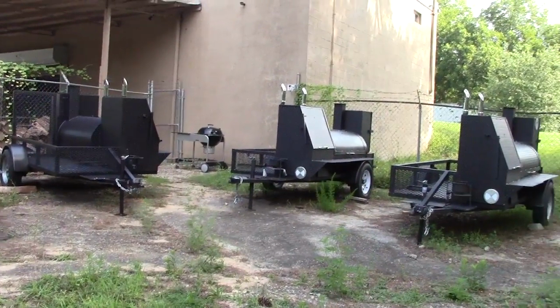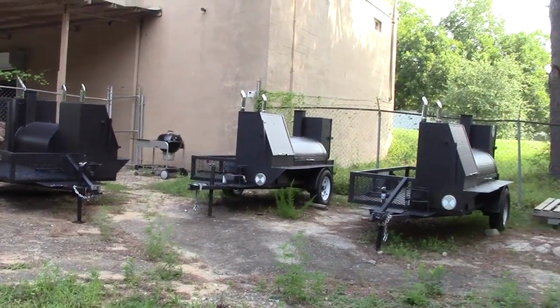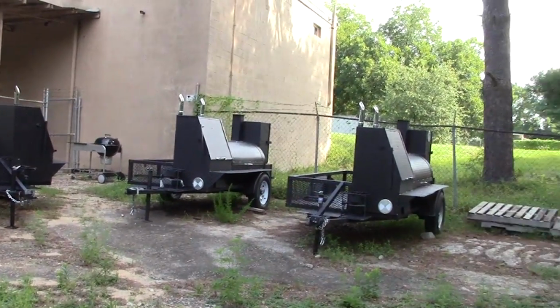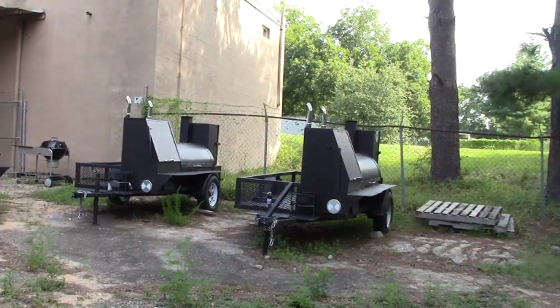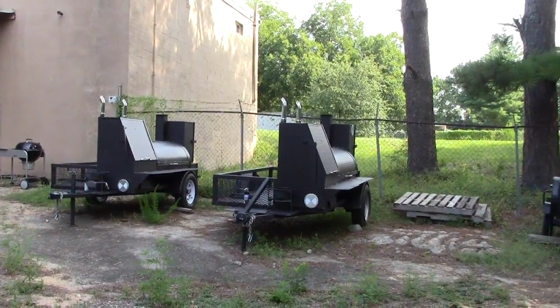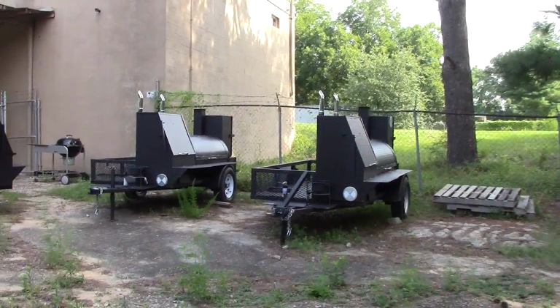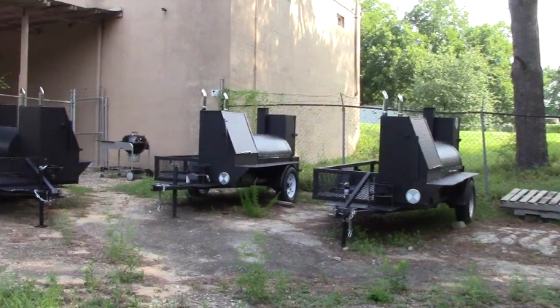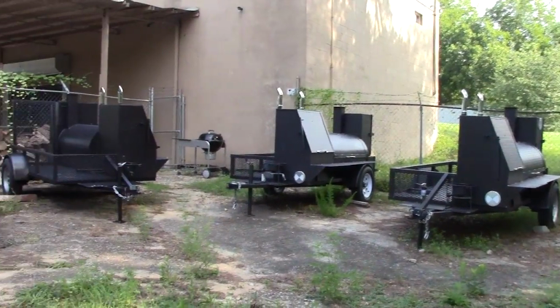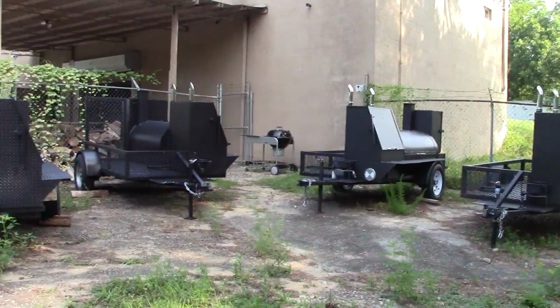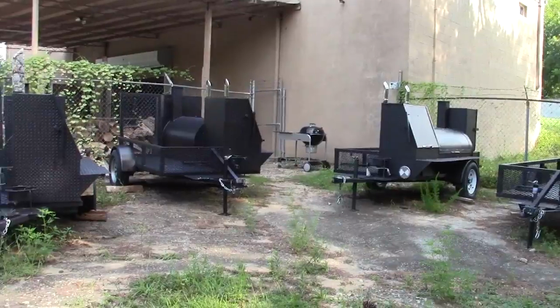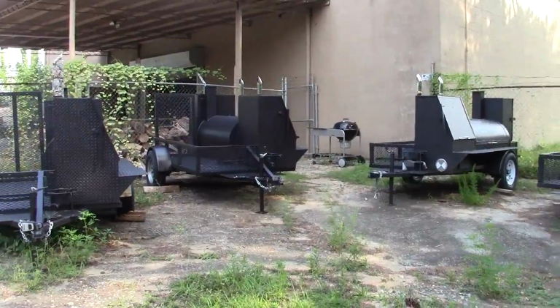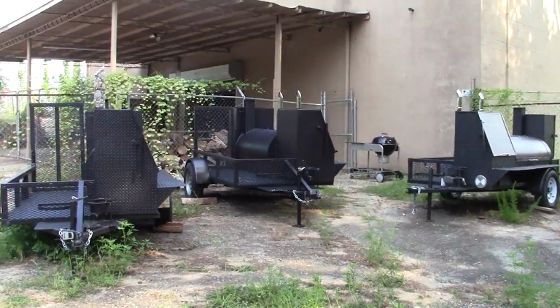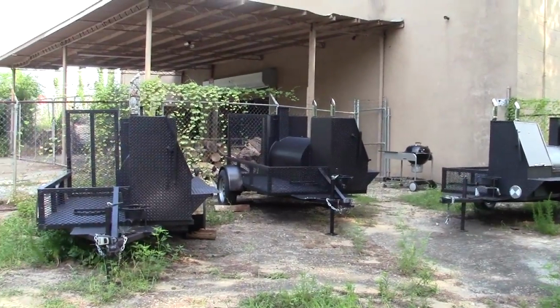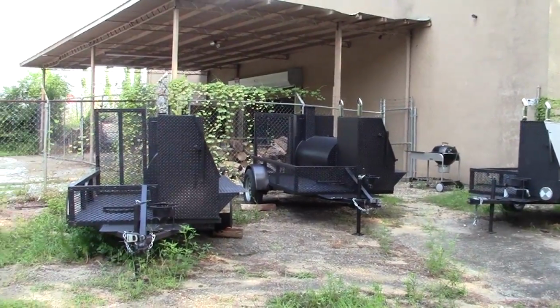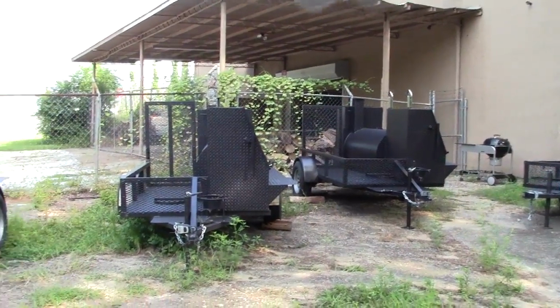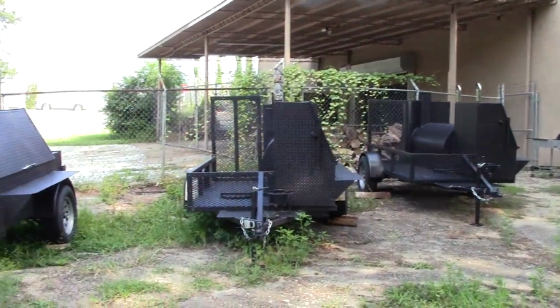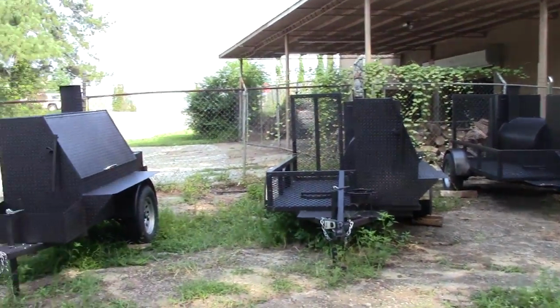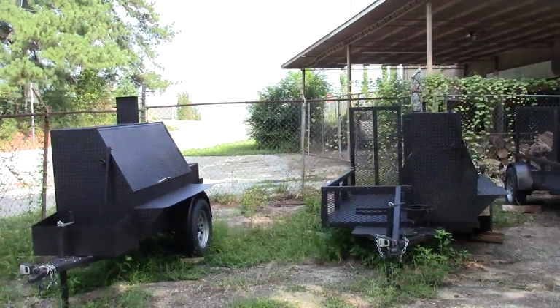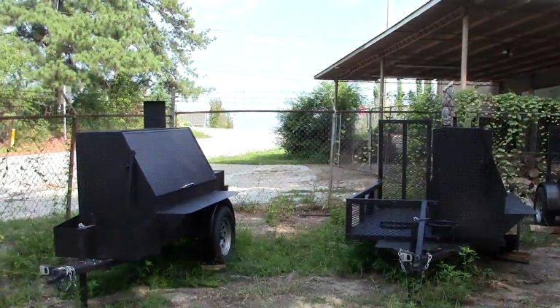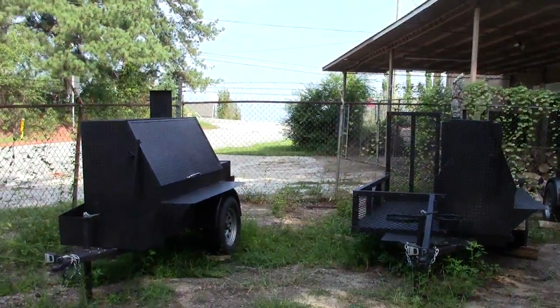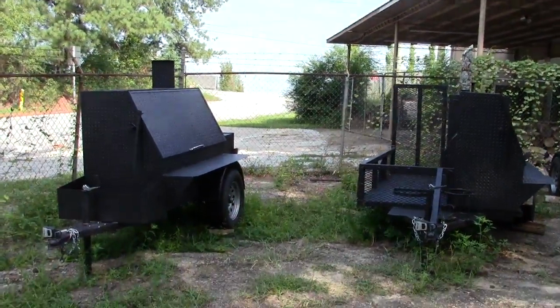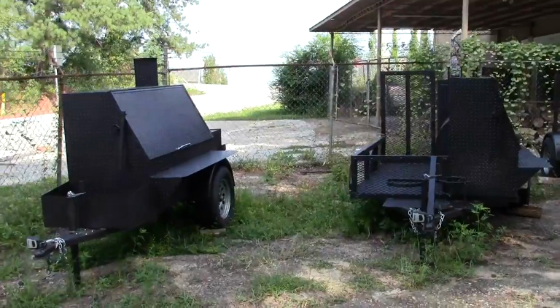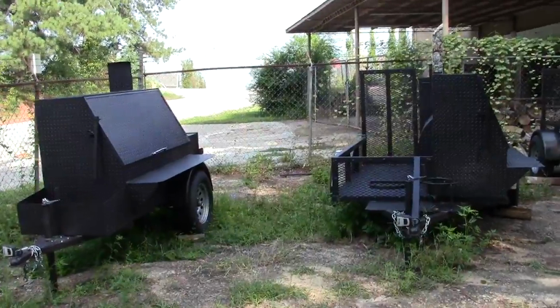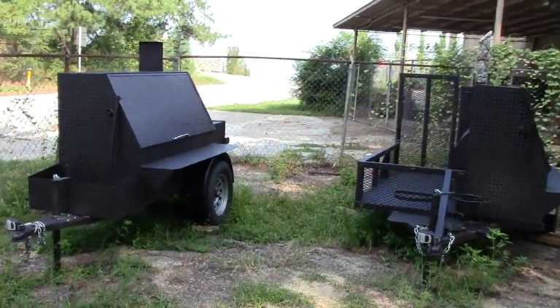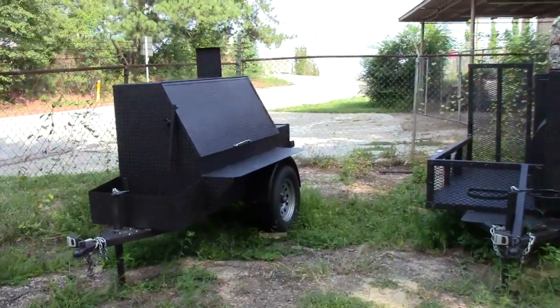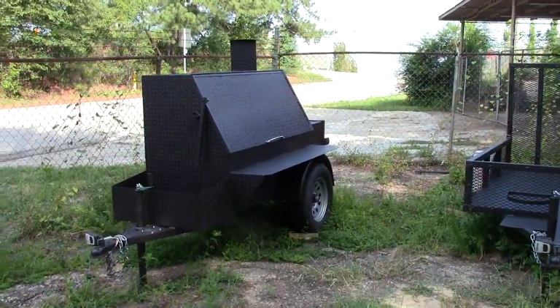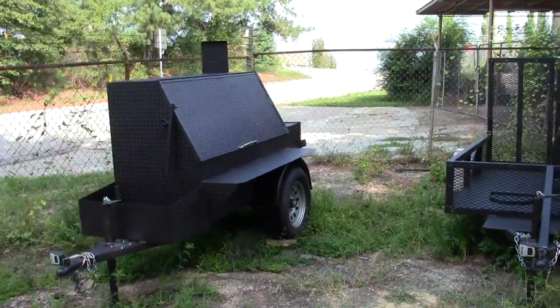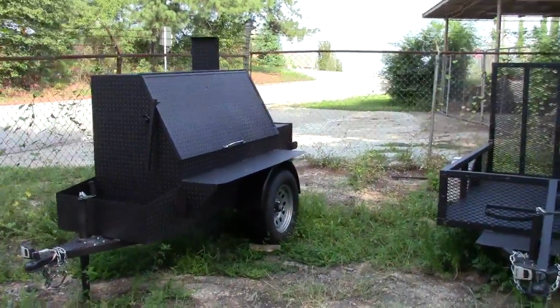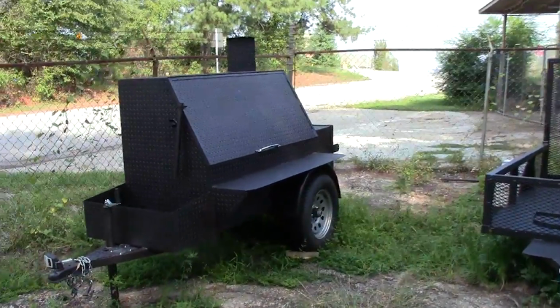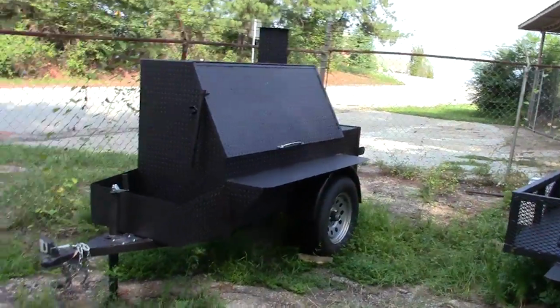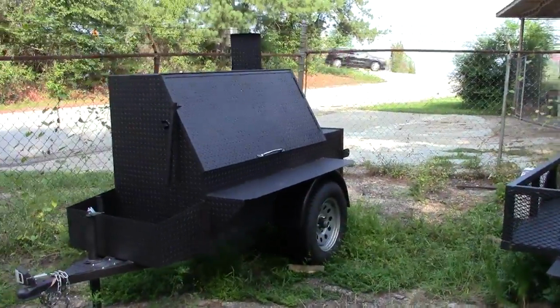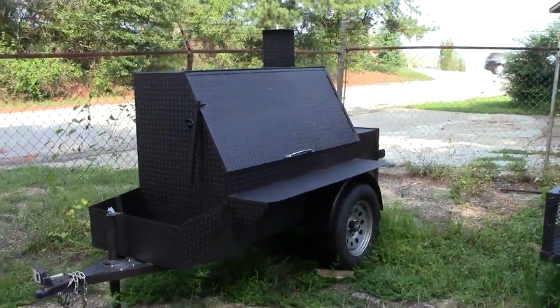This is Decula BBQ Smokers in Decula, Georgia, 30019. And we're going to be going over one of our most popular smokers, which we call the Weekender.